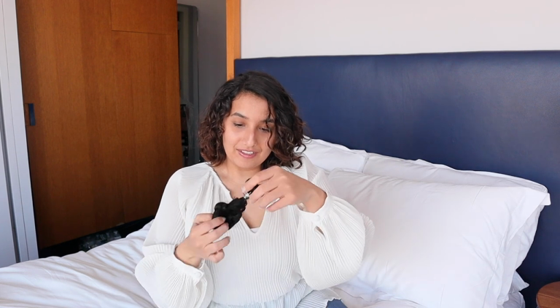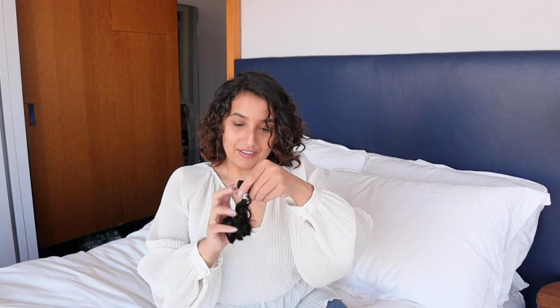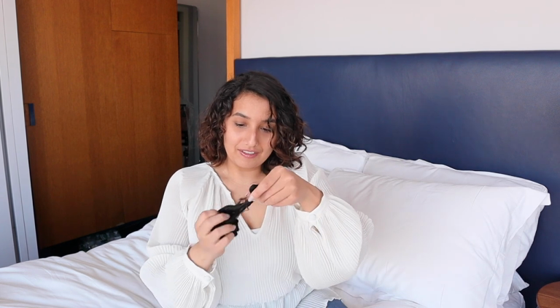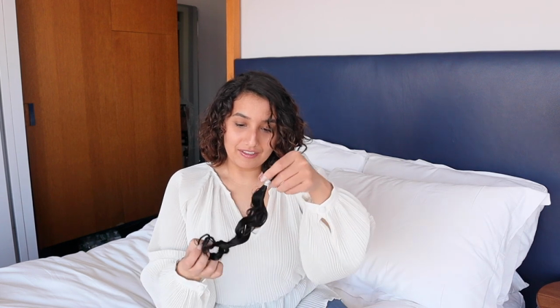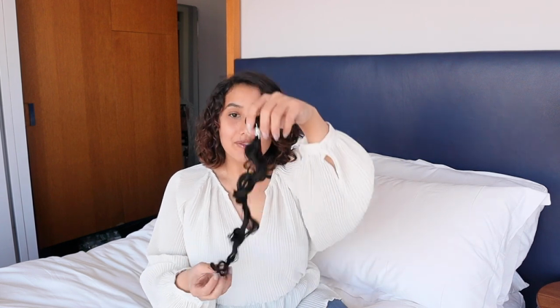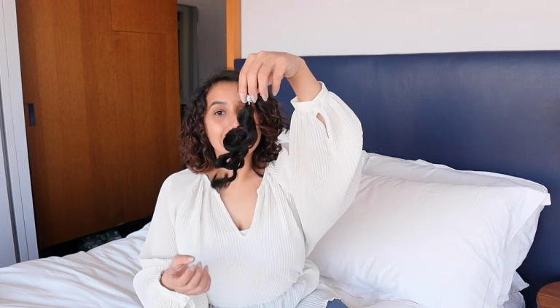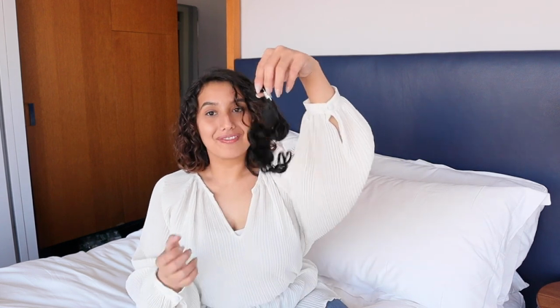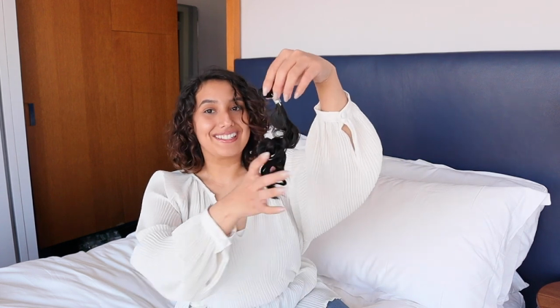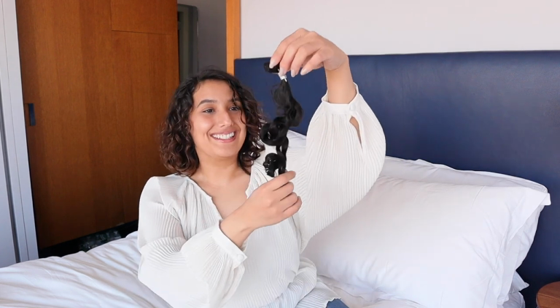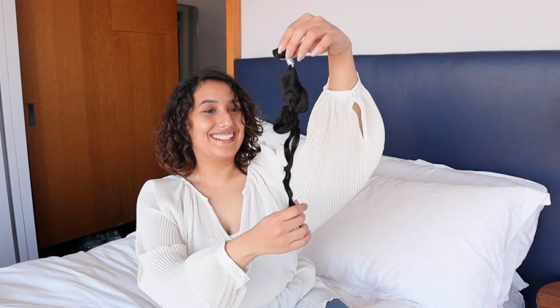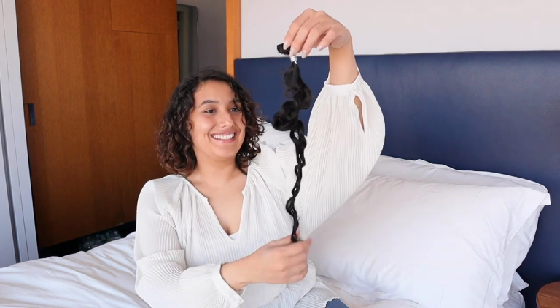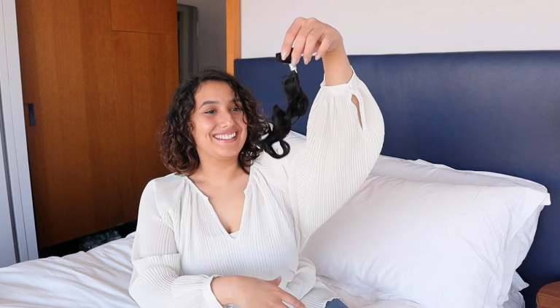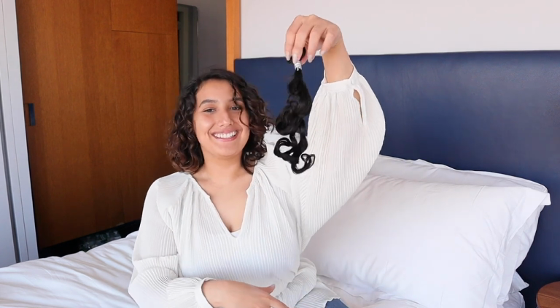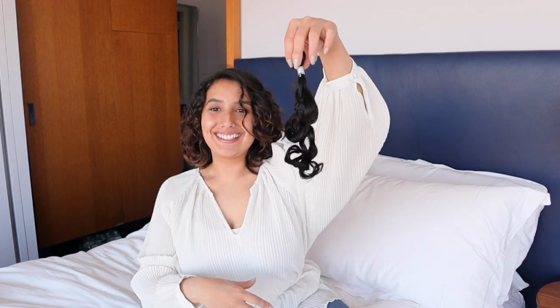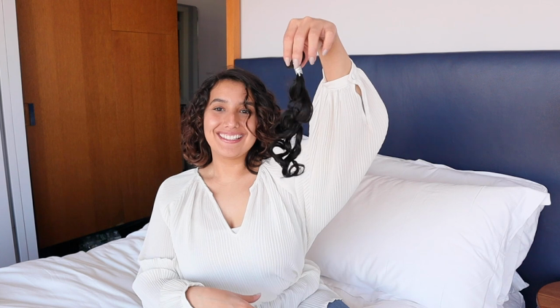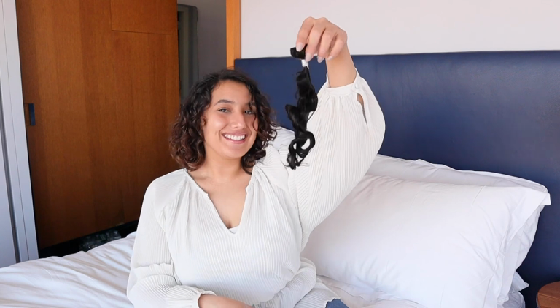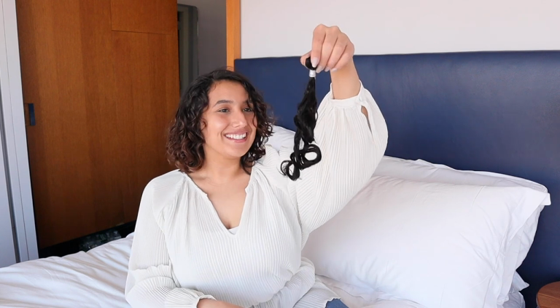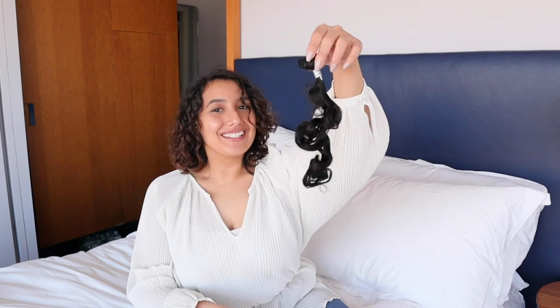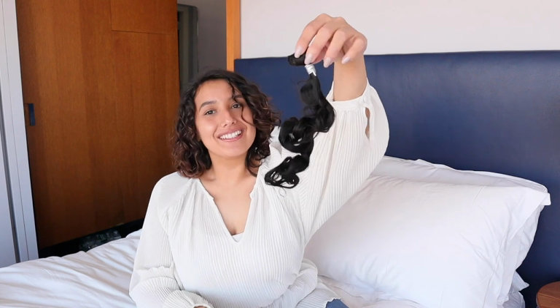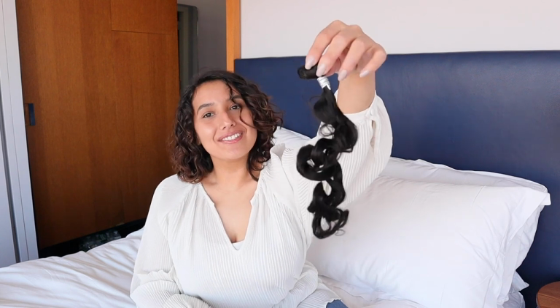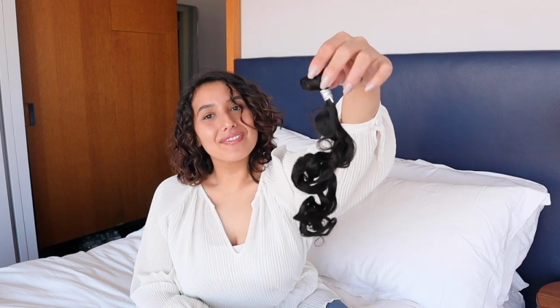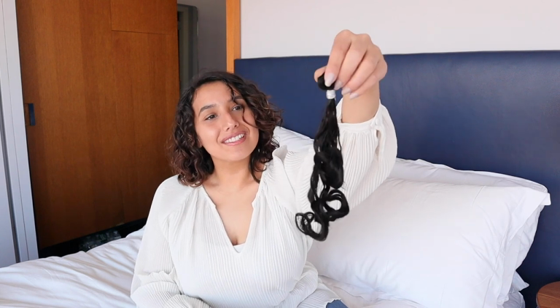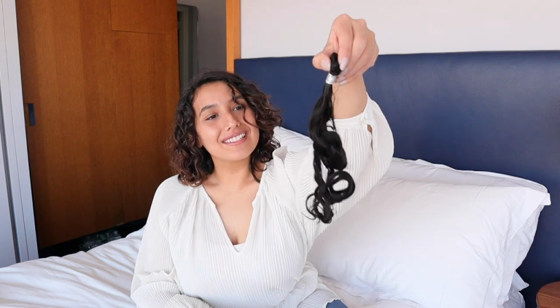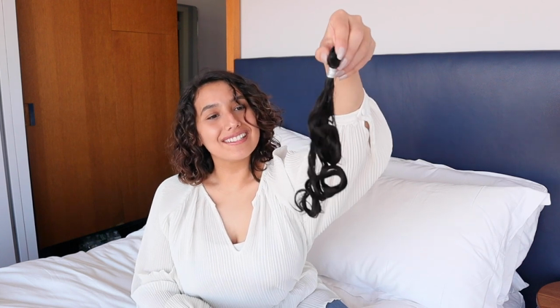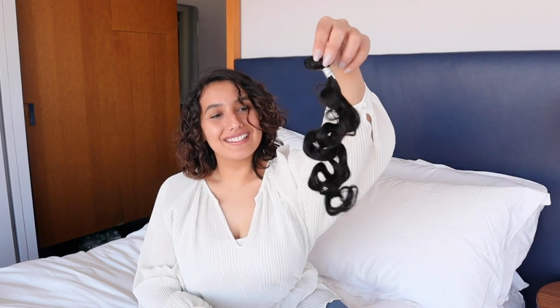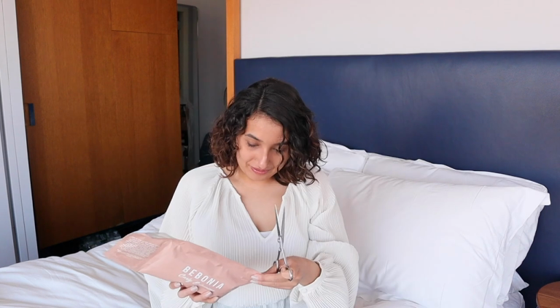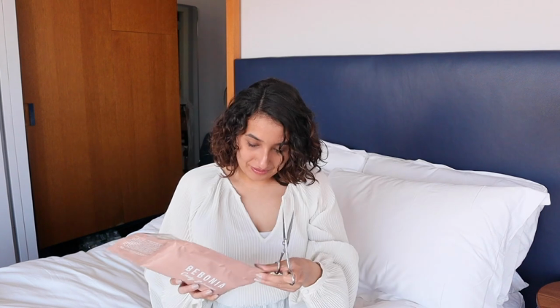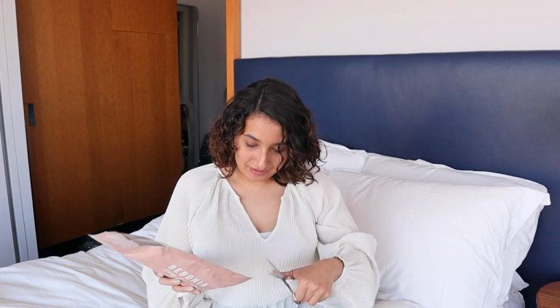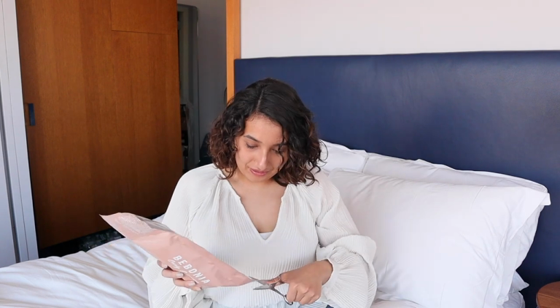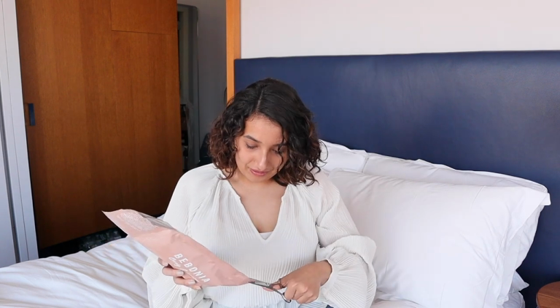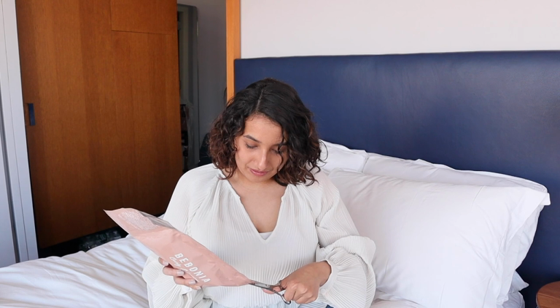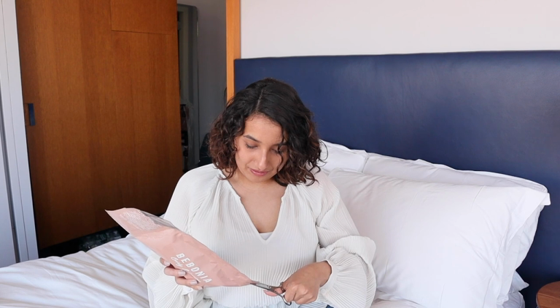This is the set that we recommend for those with short hair looking to add 18 to 22 inch hair extensions. Once you've decided it's a match, go ahead and open up the main package.